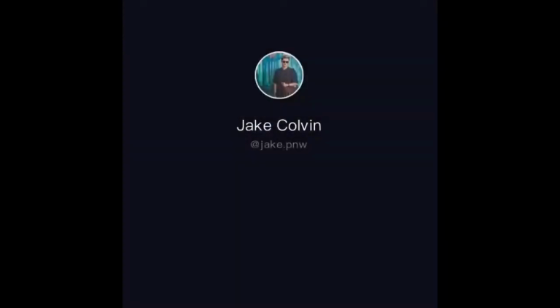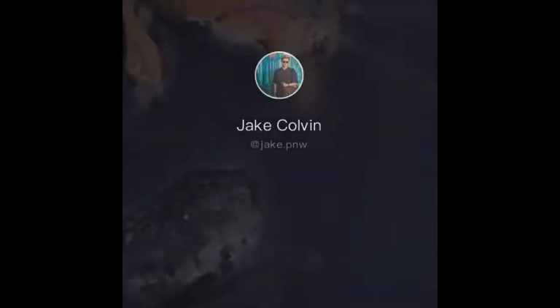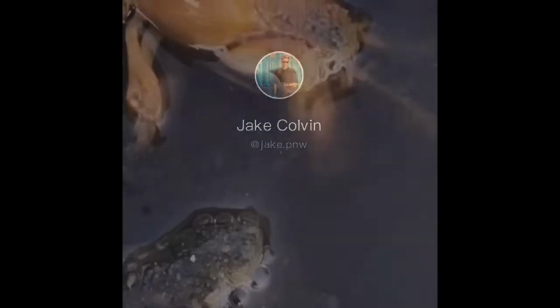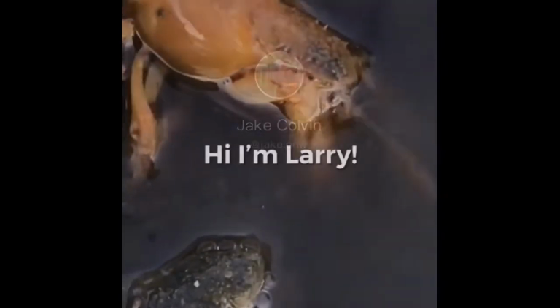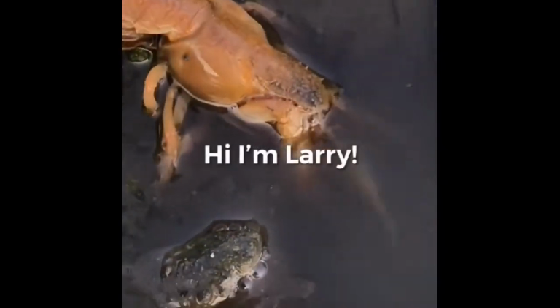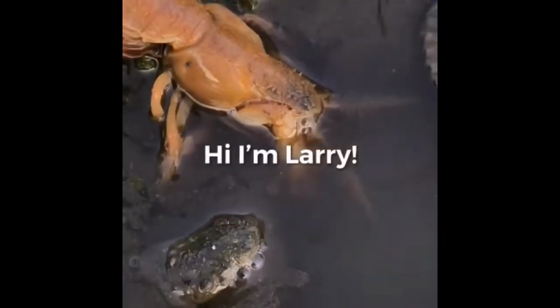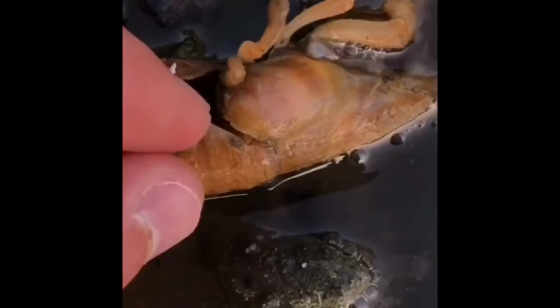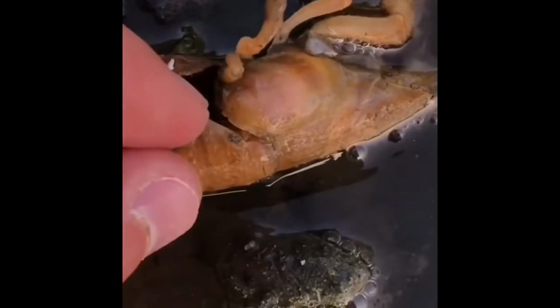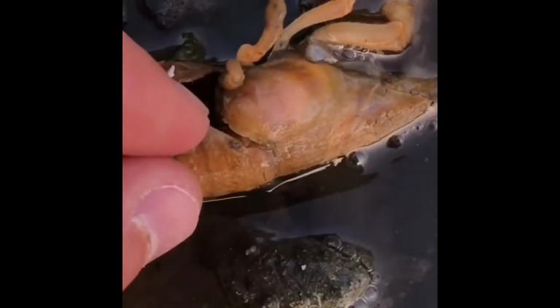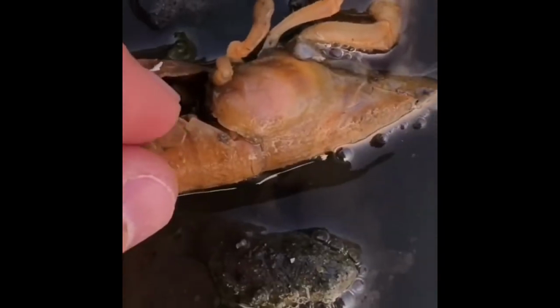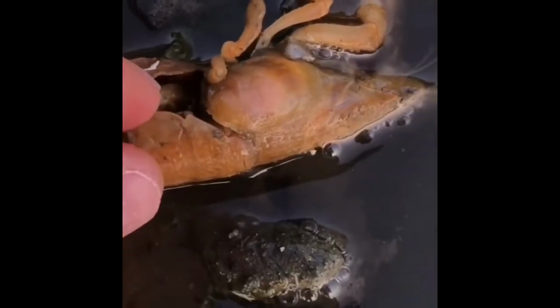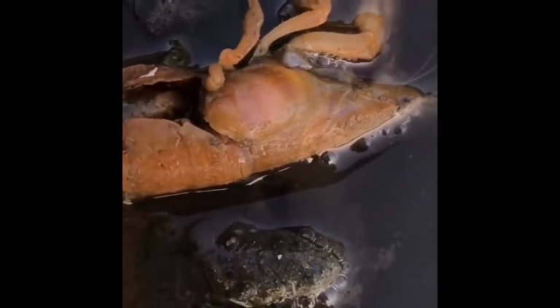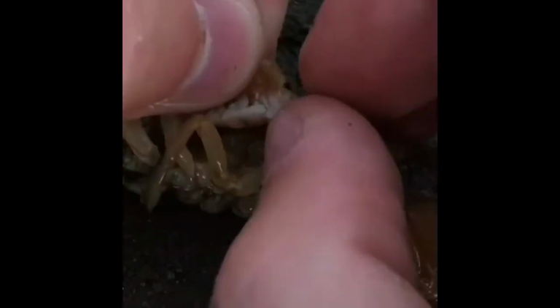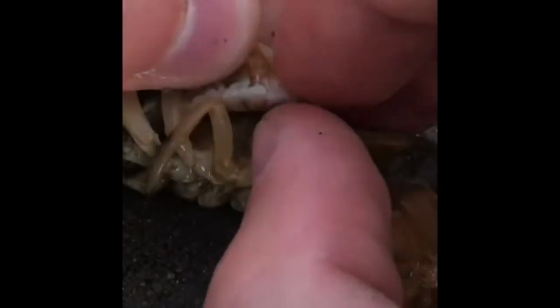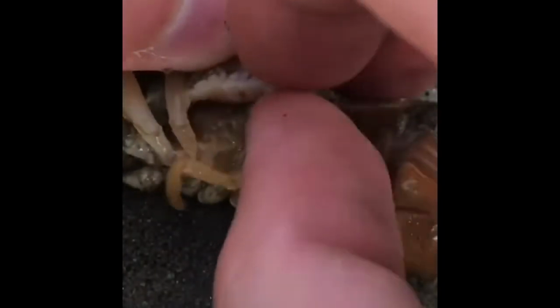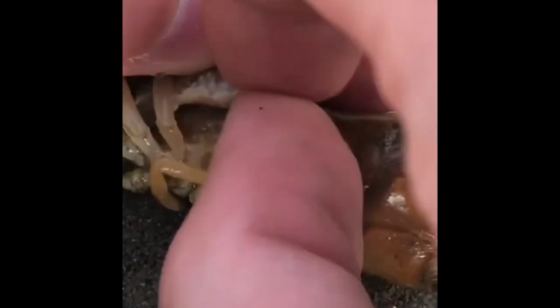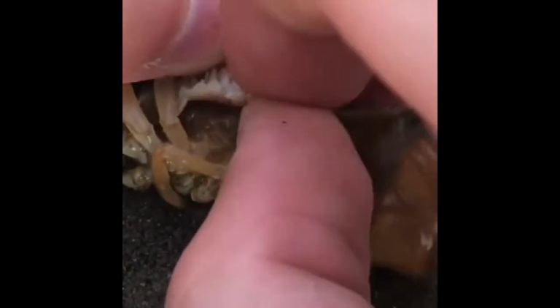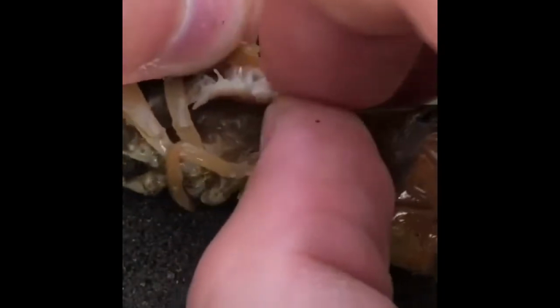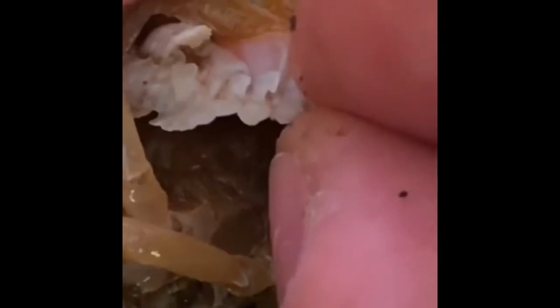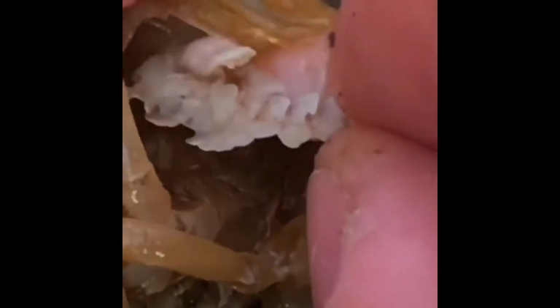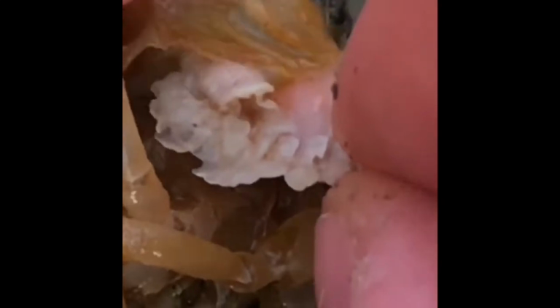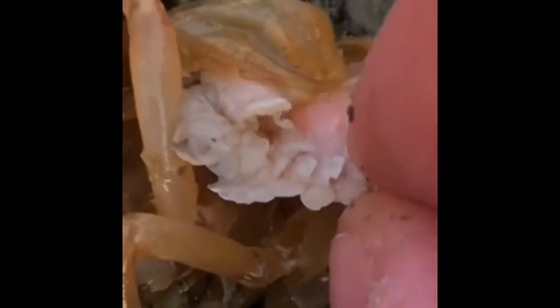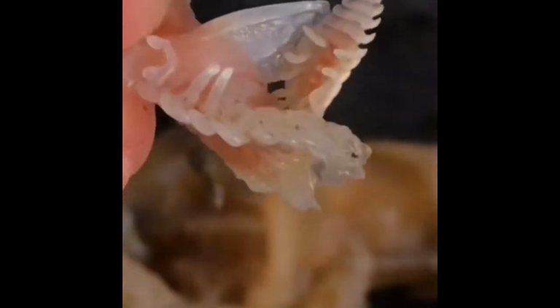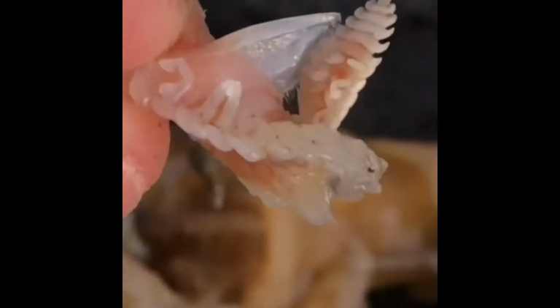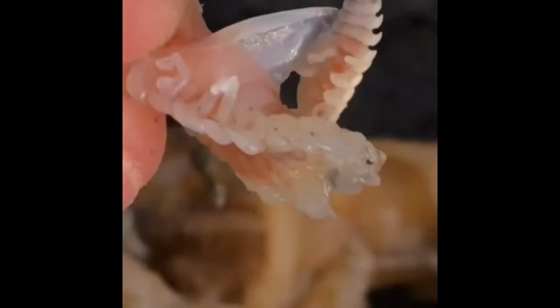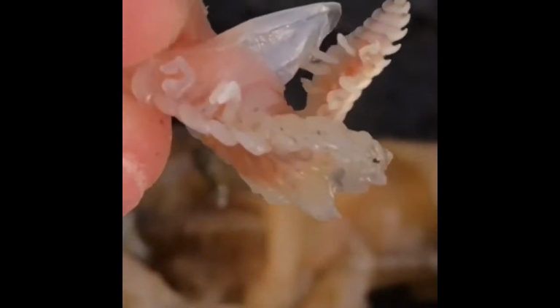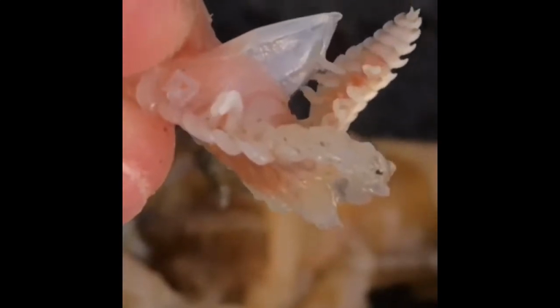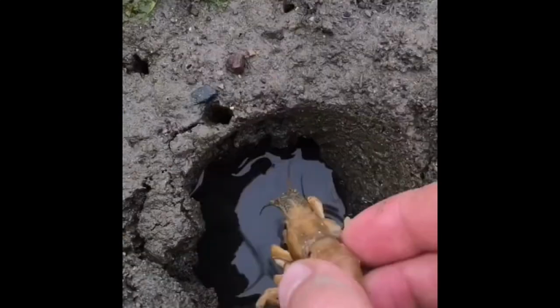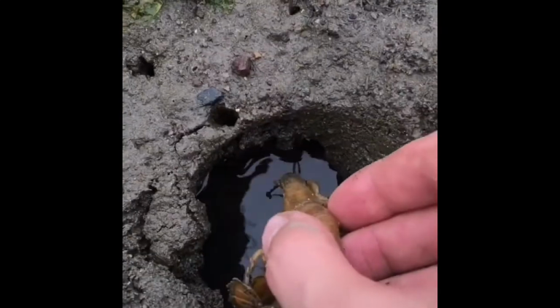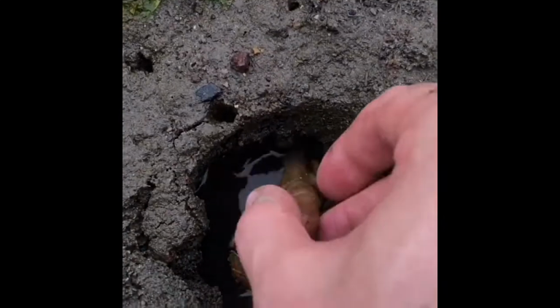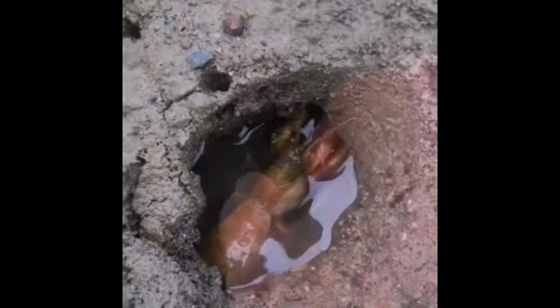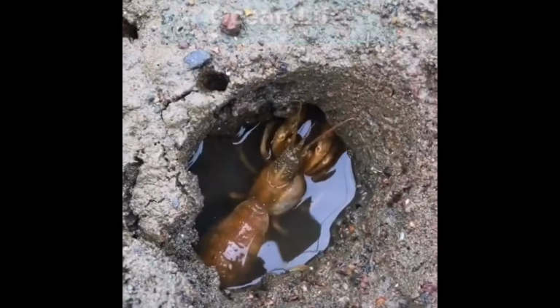This is Larry, a shrimp with an invasive blood sucking parasite living under his skin. Imagine if one of these freaks of nature attached themselves to you. I hope you're feeling better now, Larry.